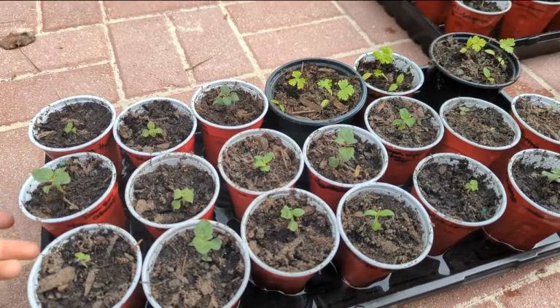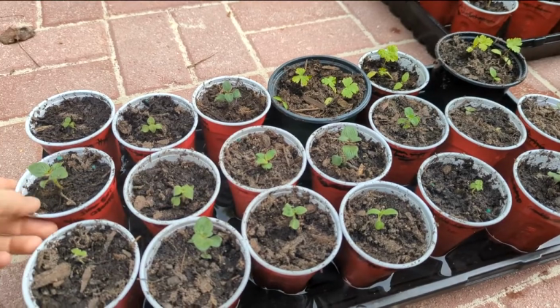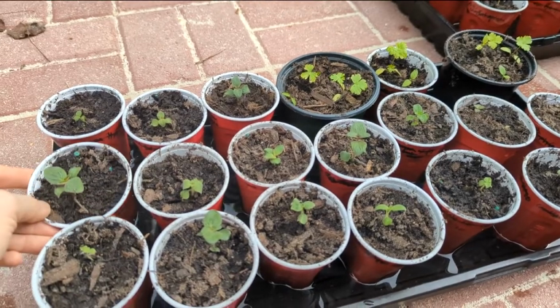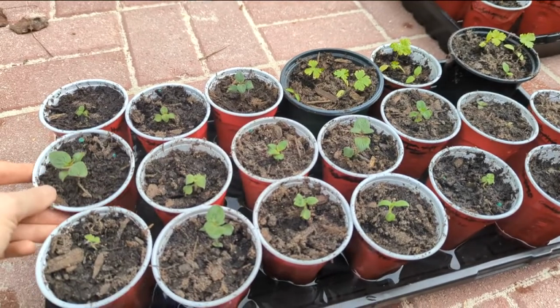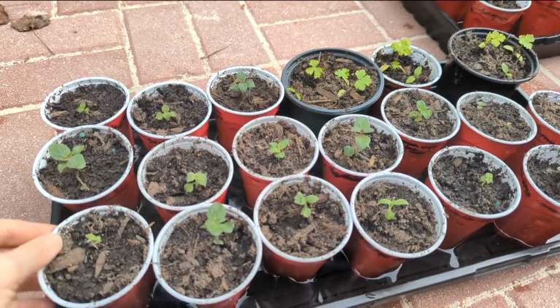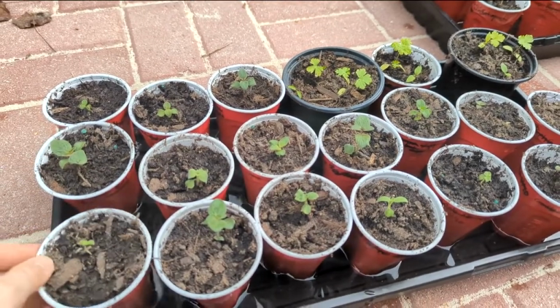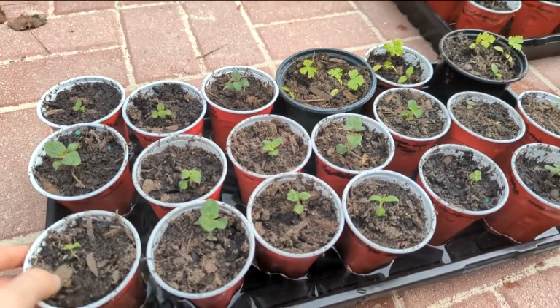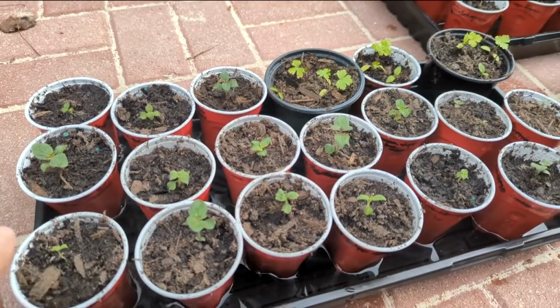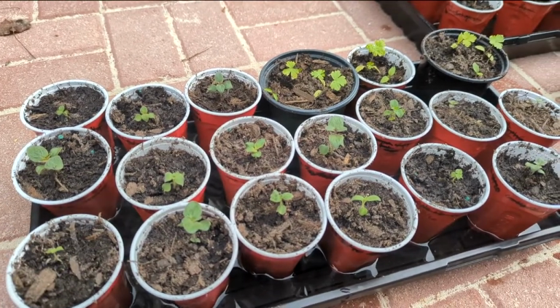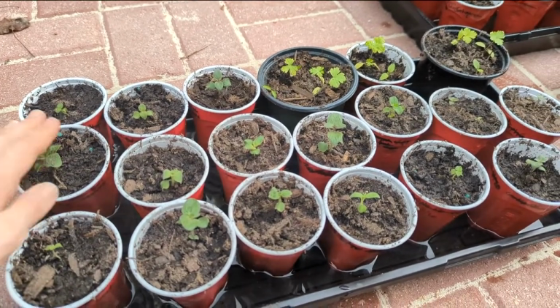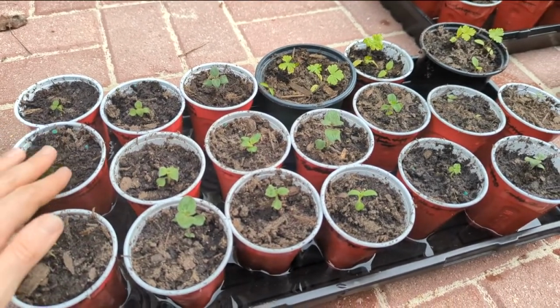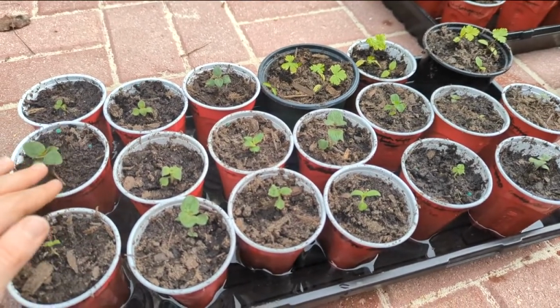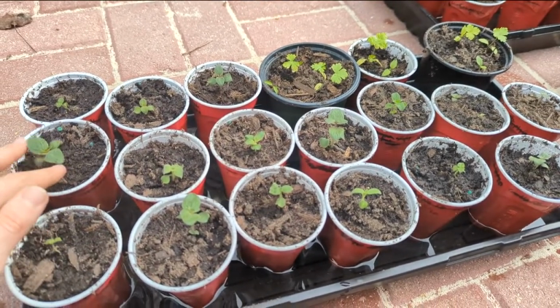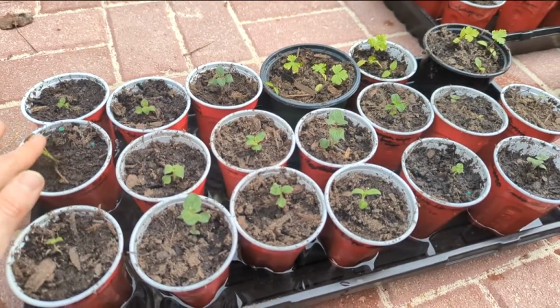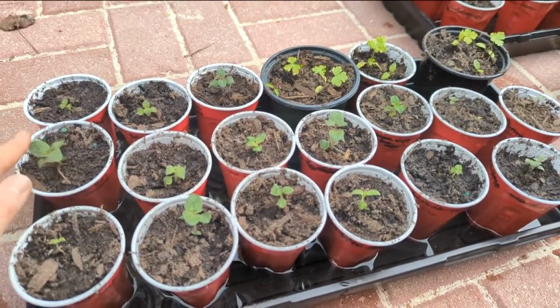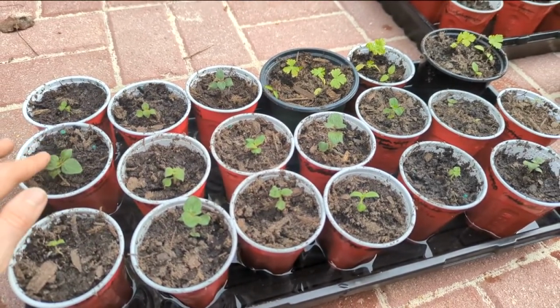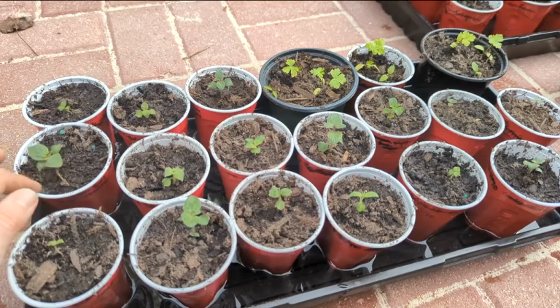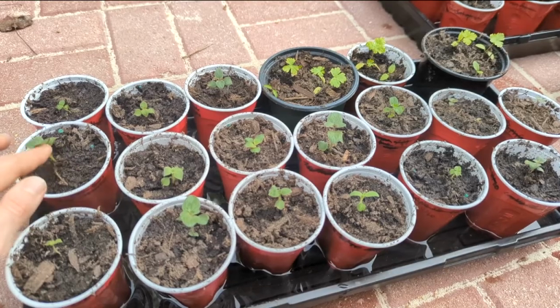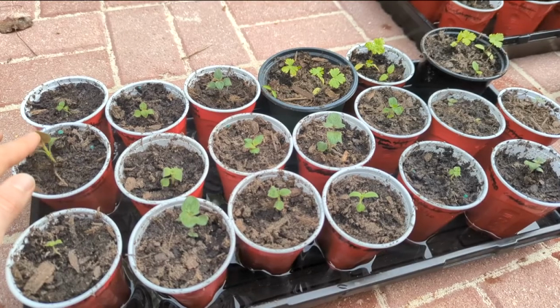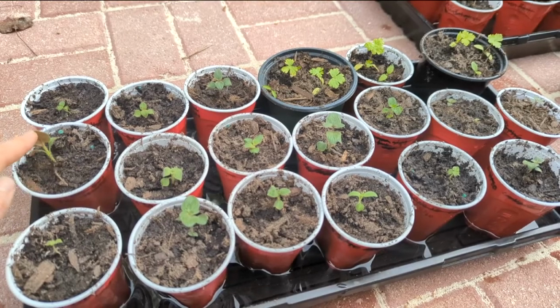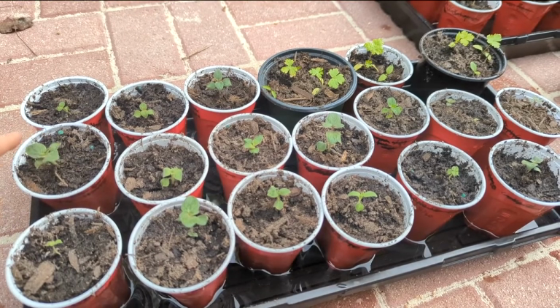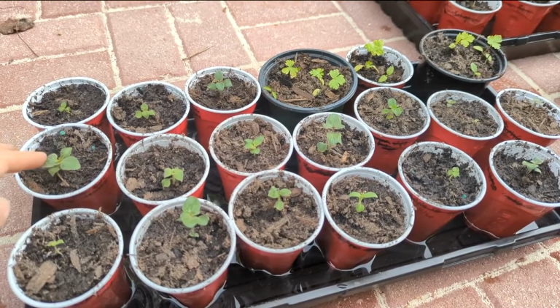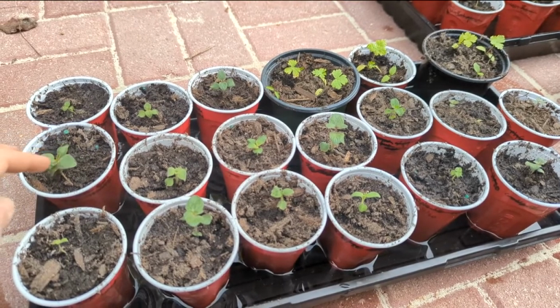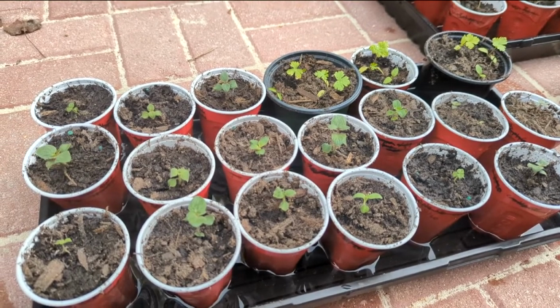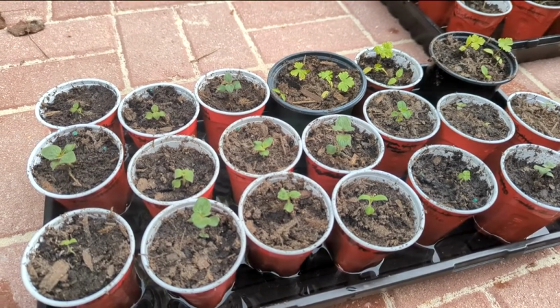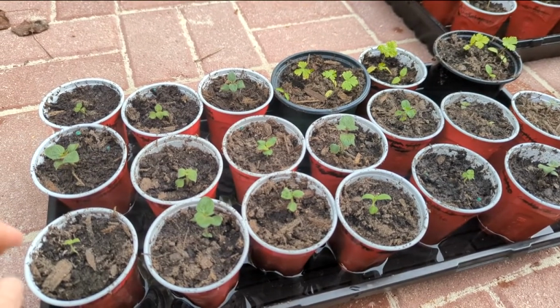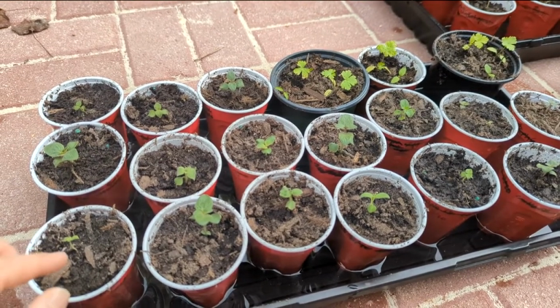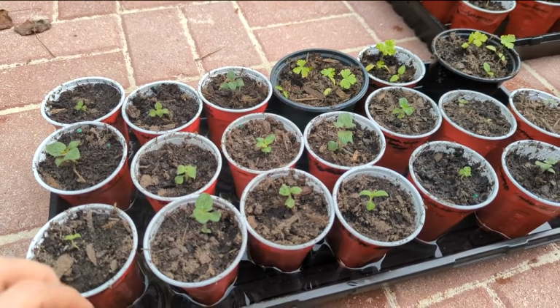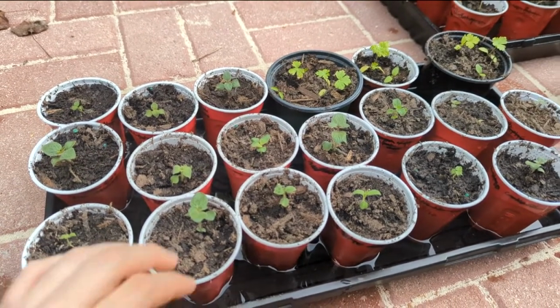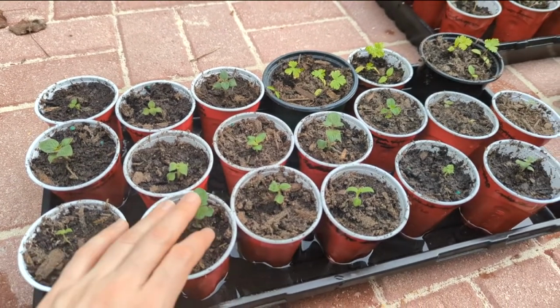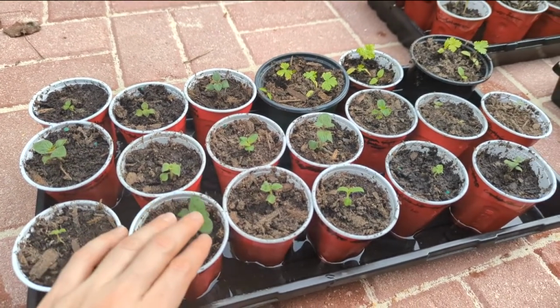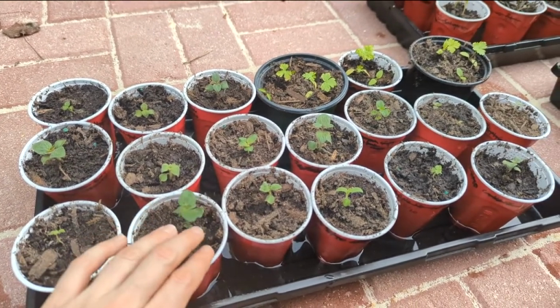The types of snapdragons I'm growing are the Tall Deluxe Blend from Lowe's, Home Depot, I think it's Fairy Morse, and then Apple Blossom.